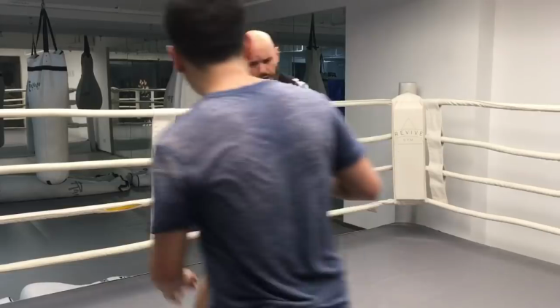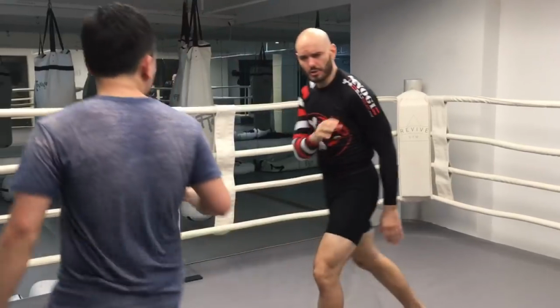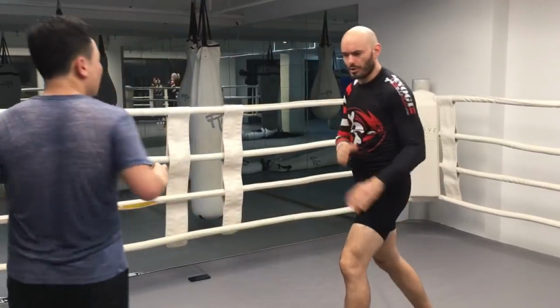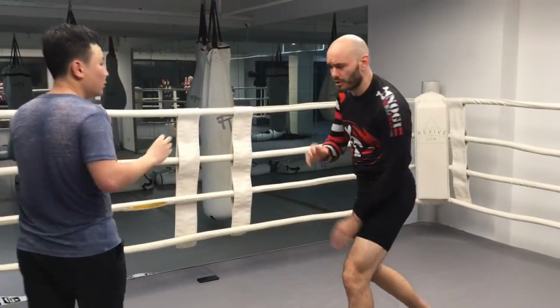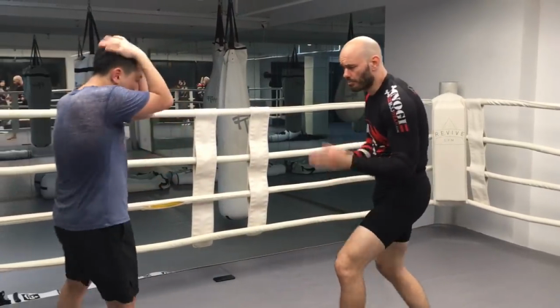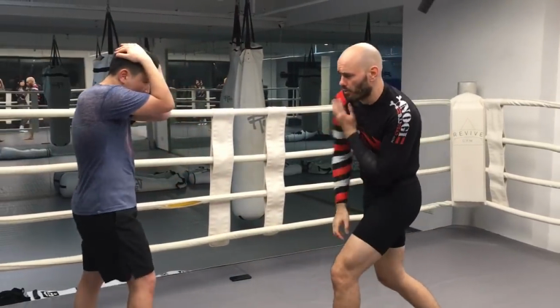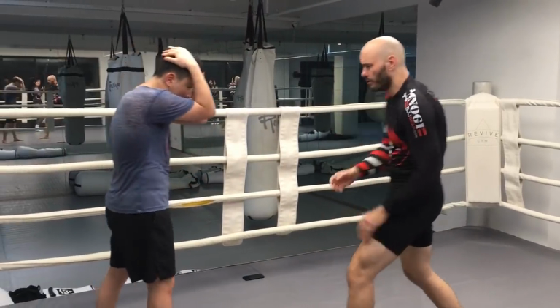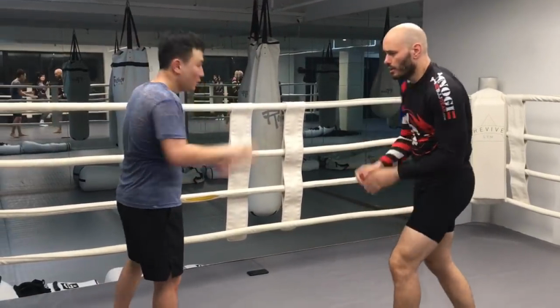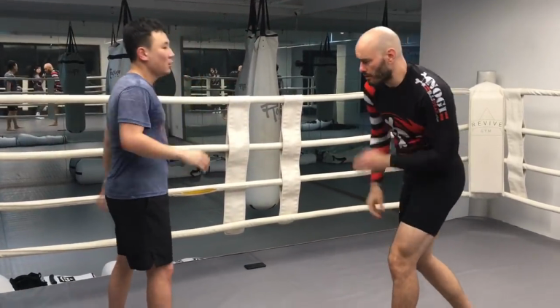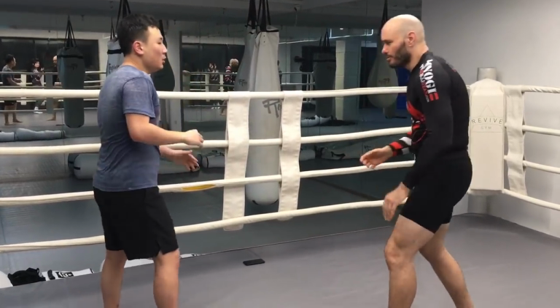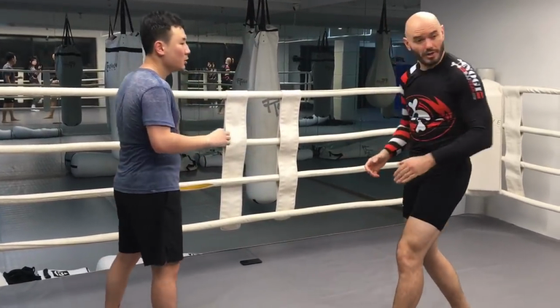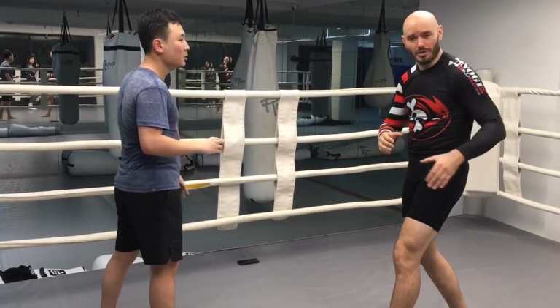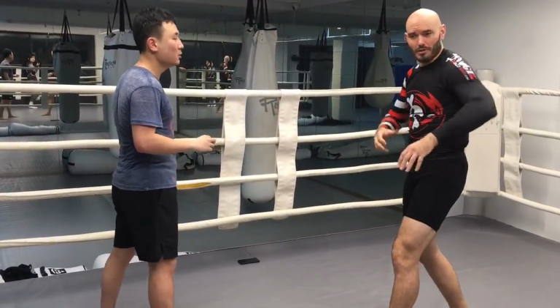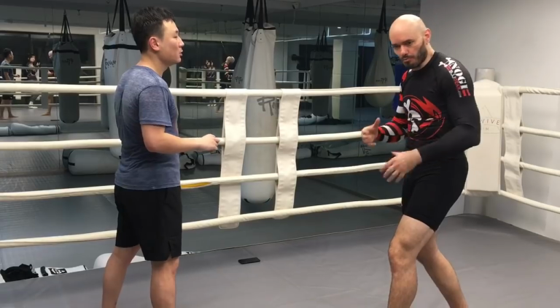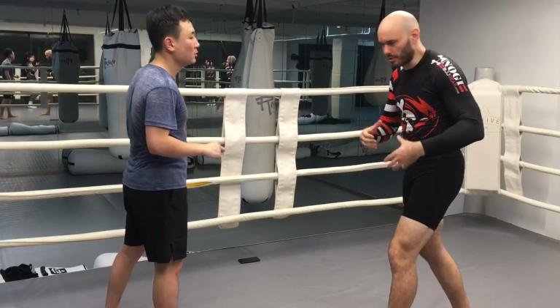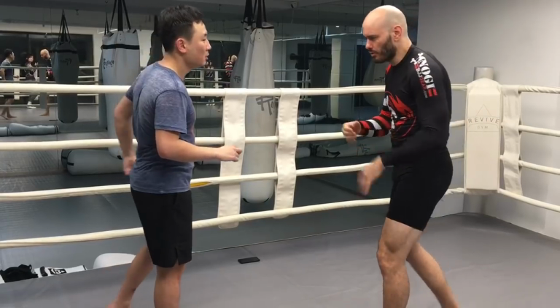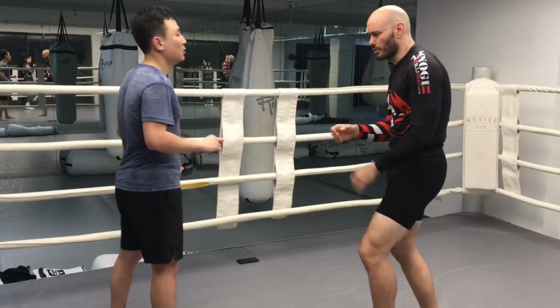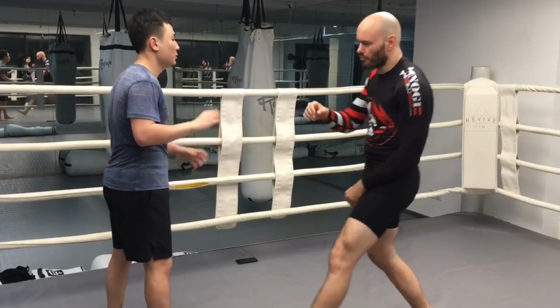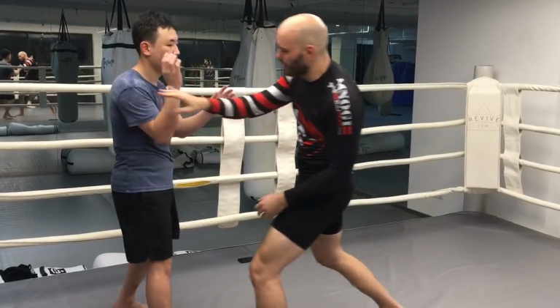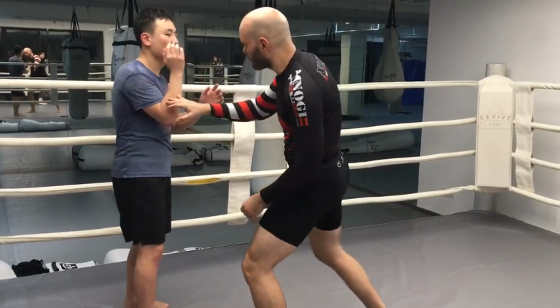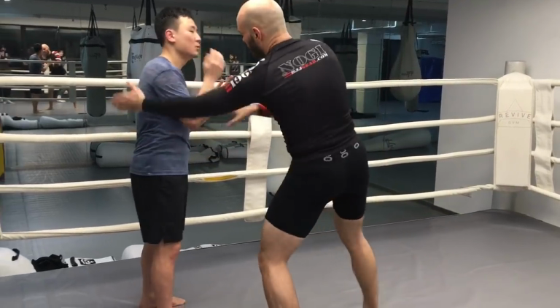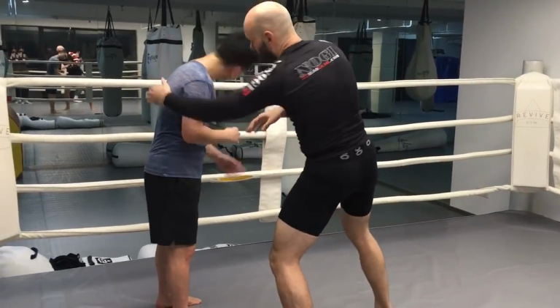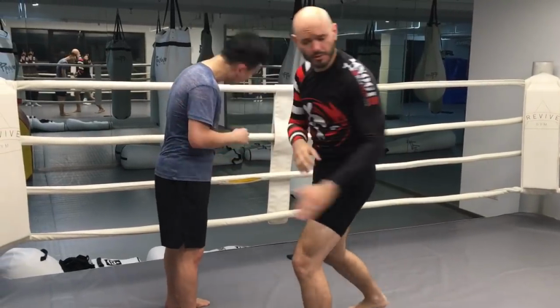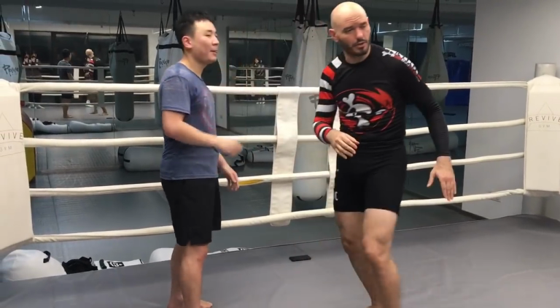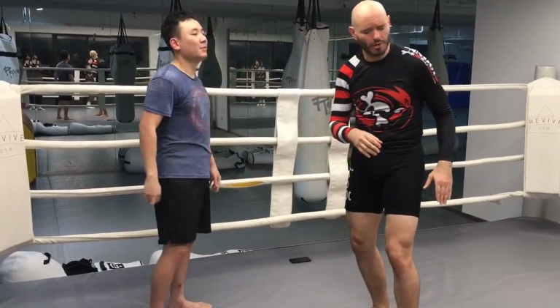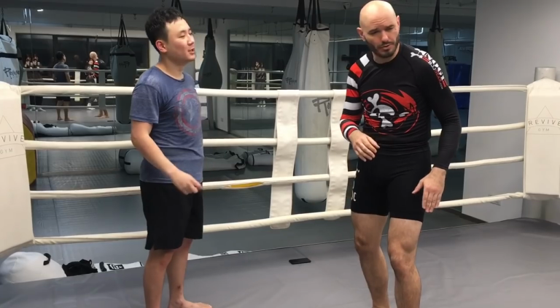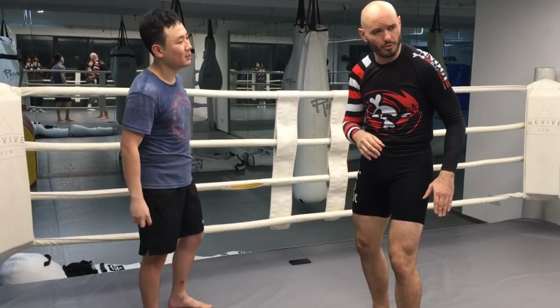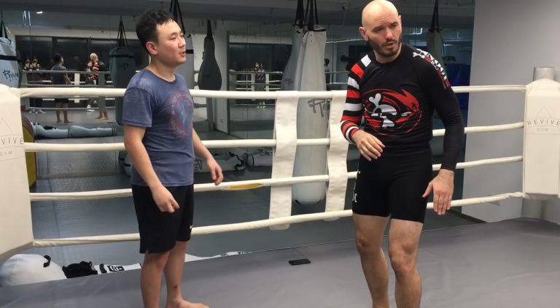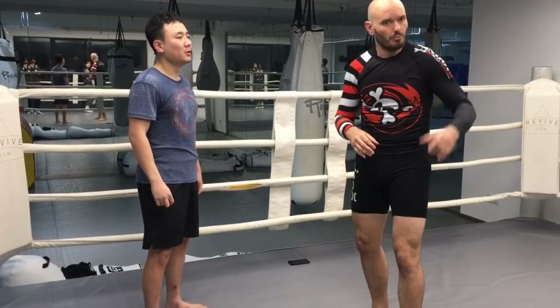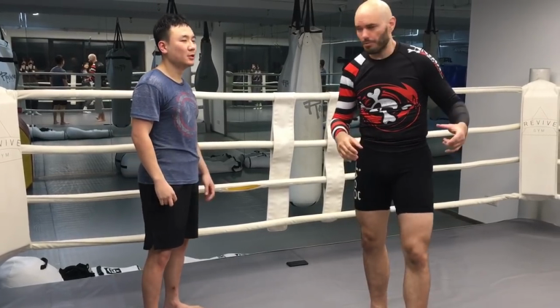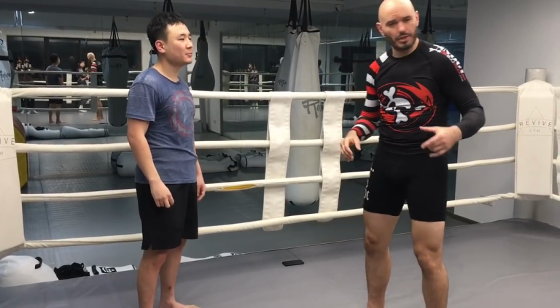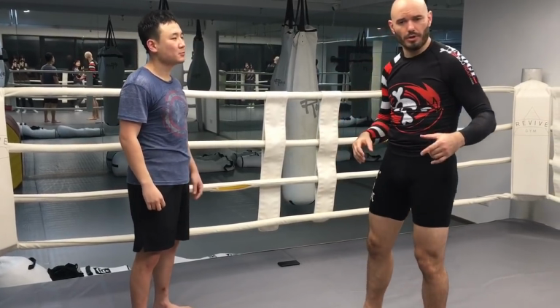Try not to get disappointed if it doesn't happen right away, because you might spend five minutes doing this drill before you finally get that first clean touch on the back, that first clean angle. But that happens all the time in boxing.